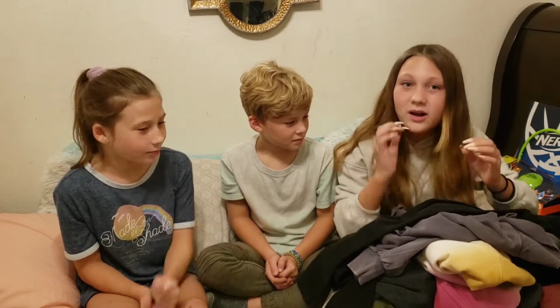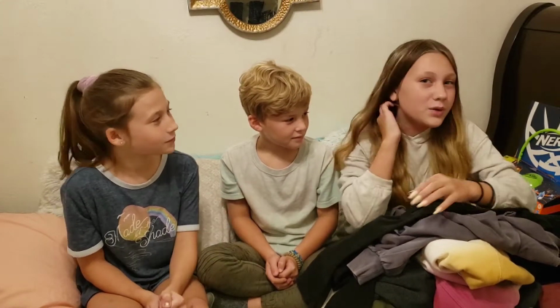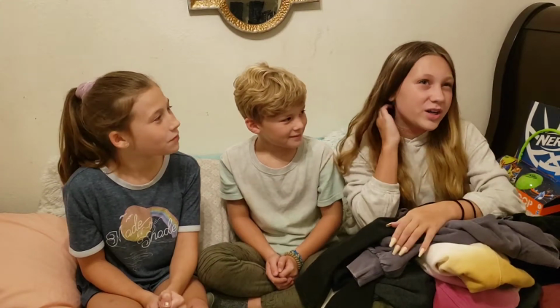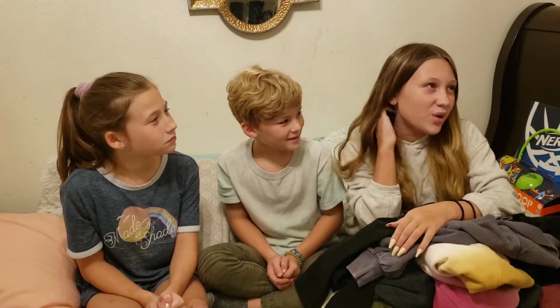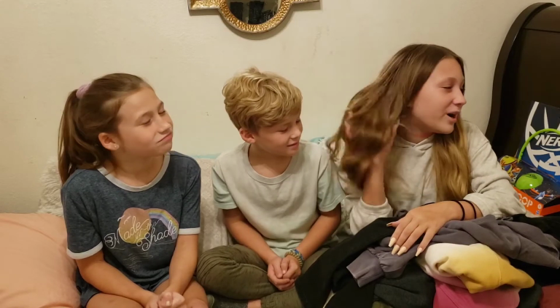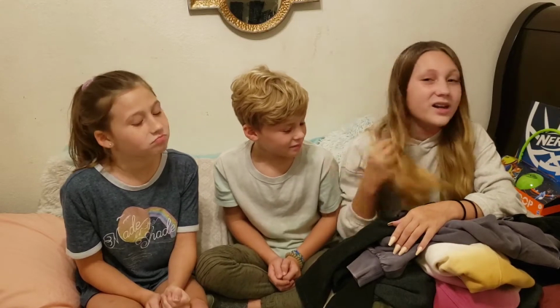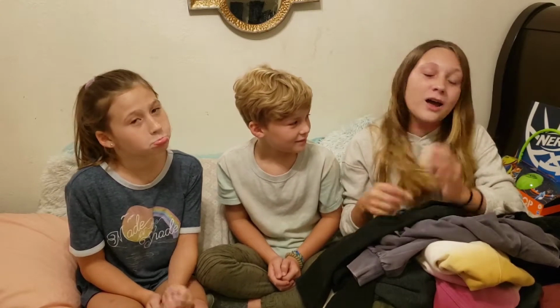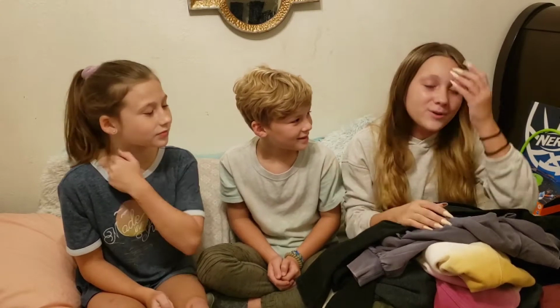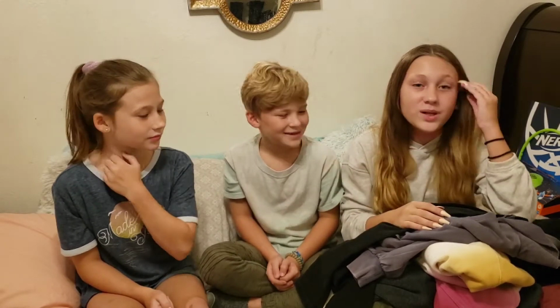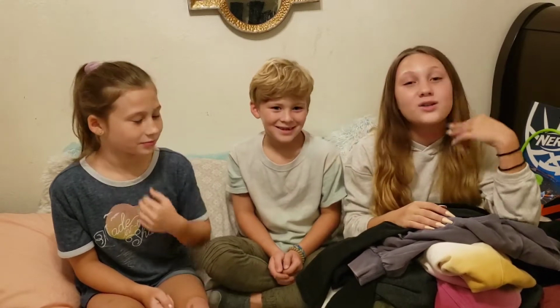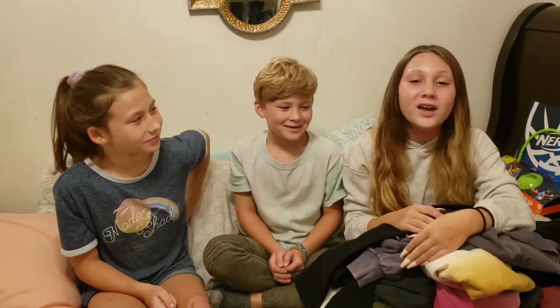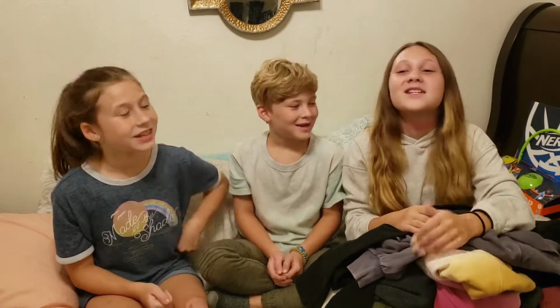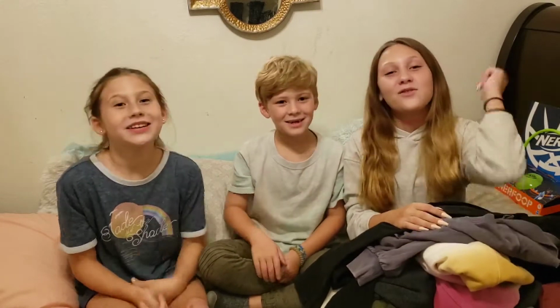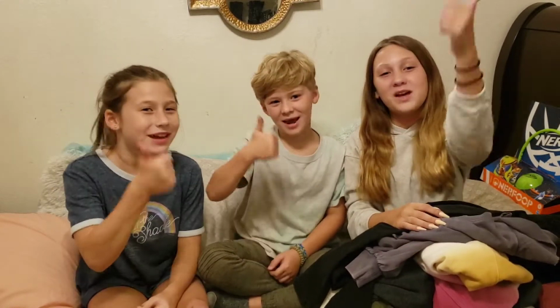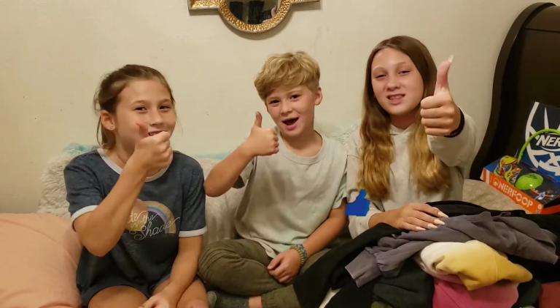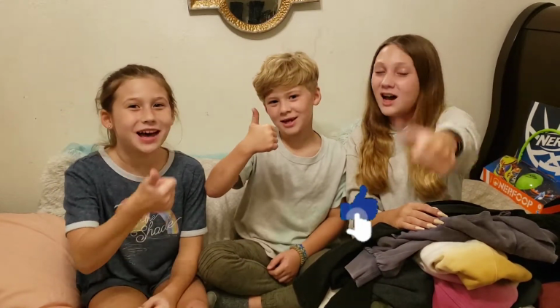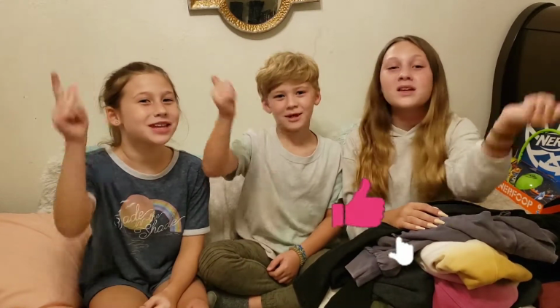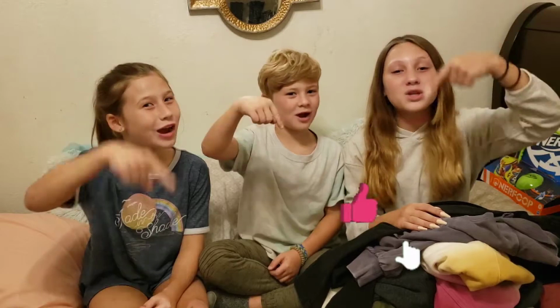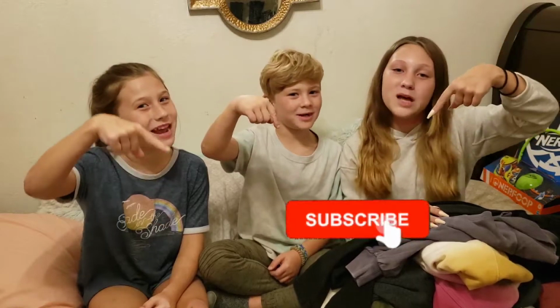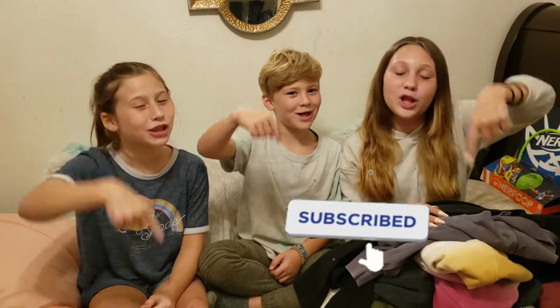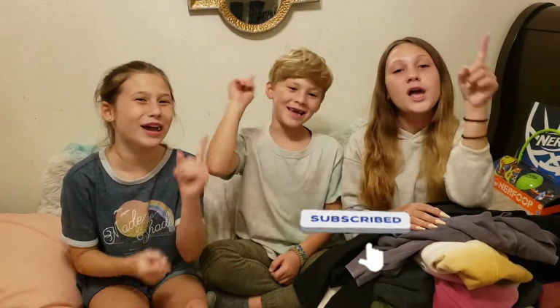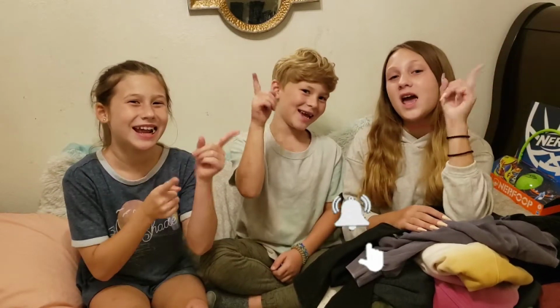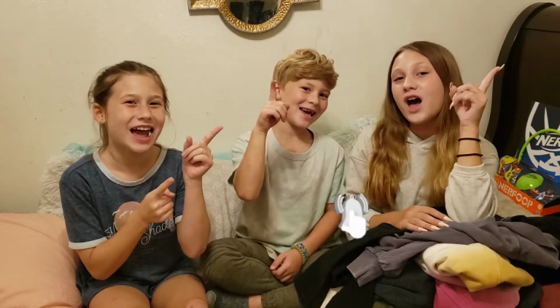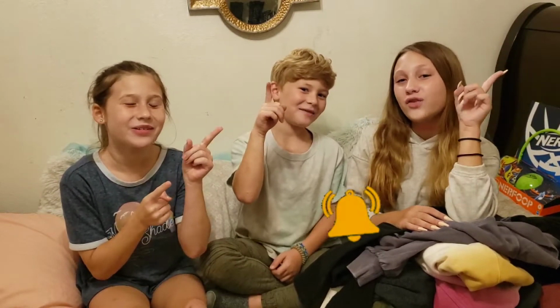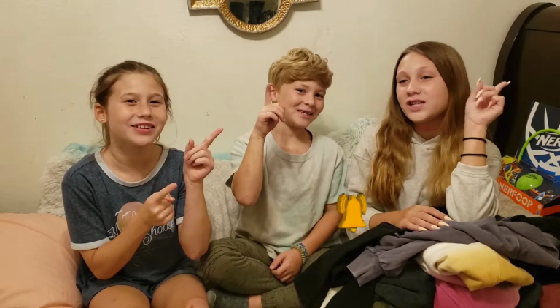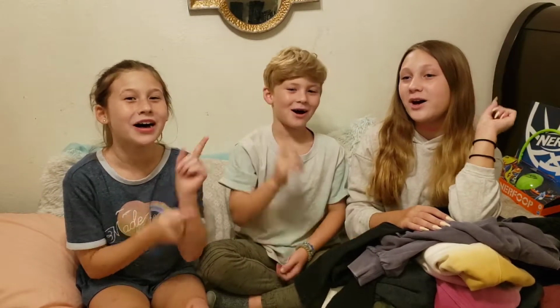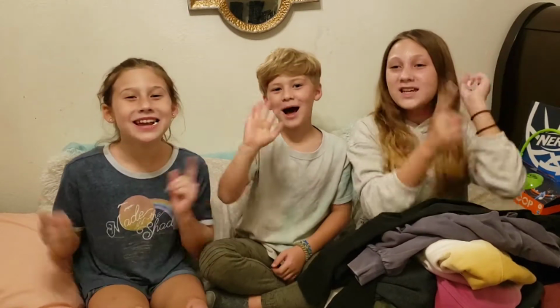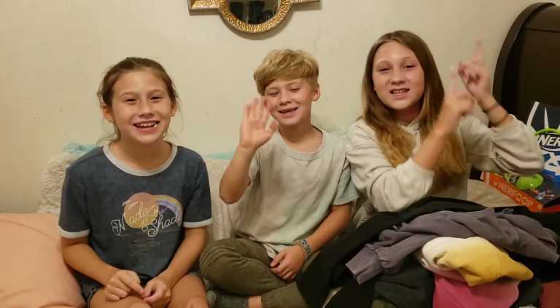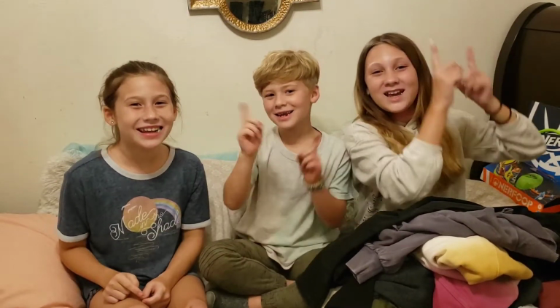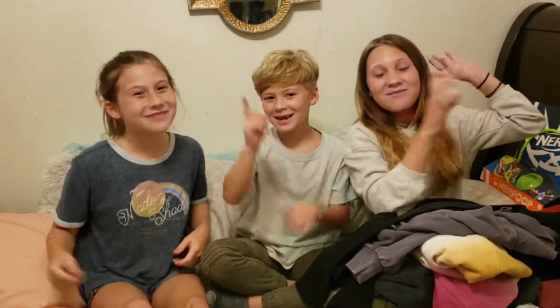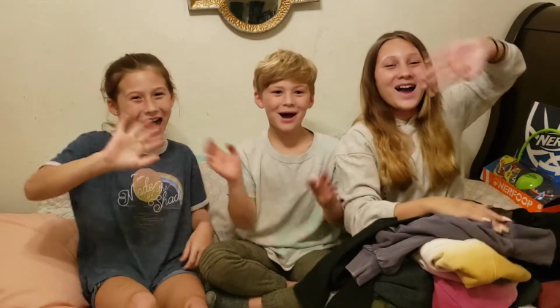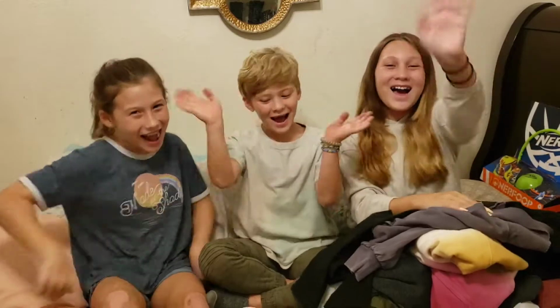So yeah, I think this is it for this video. It was pretty short but I hope you enjoyed it. Don't forget to give a big thumbs up, subscribe down below, and hit that notification bell. Bye guys!